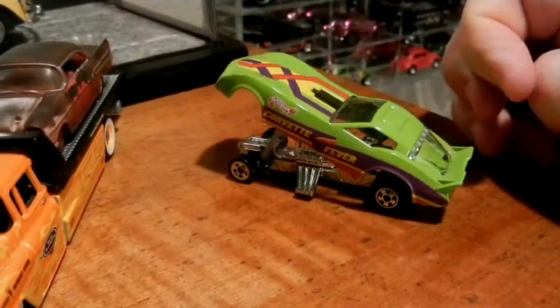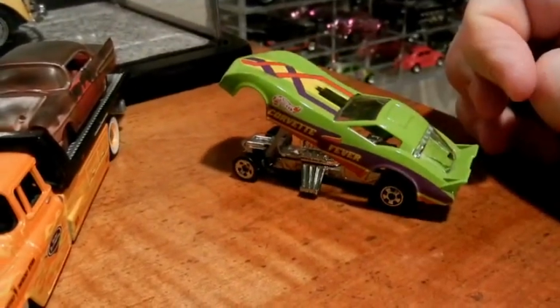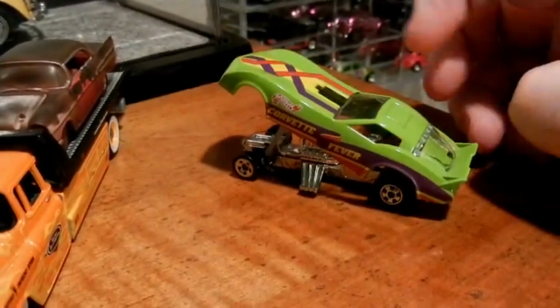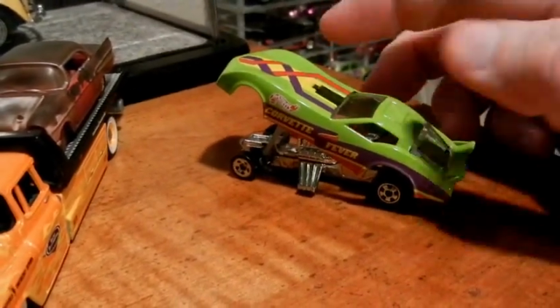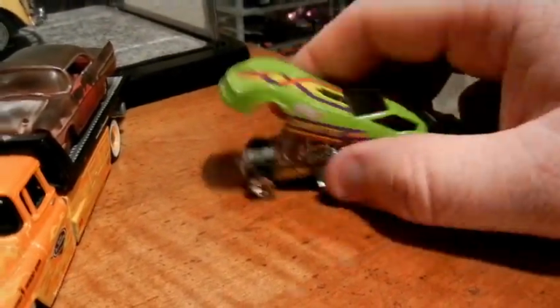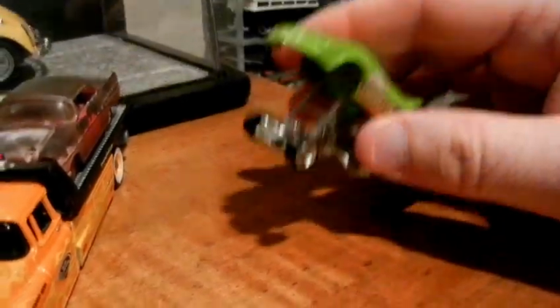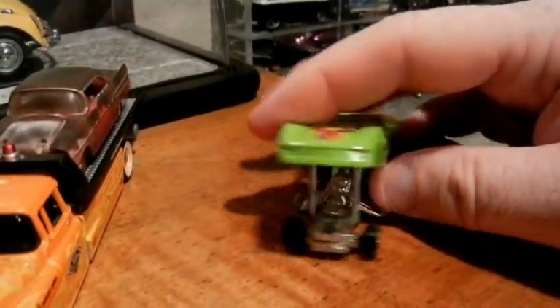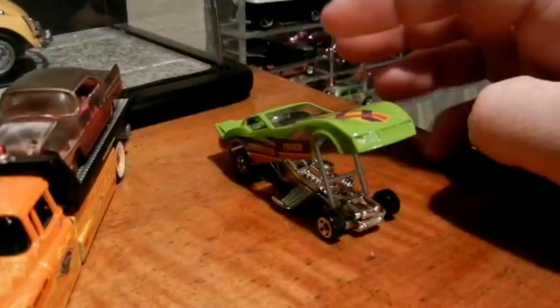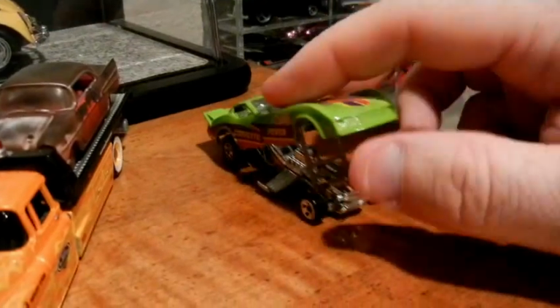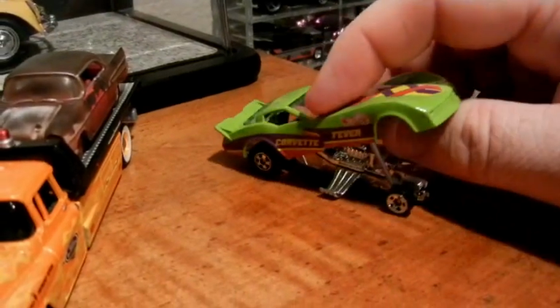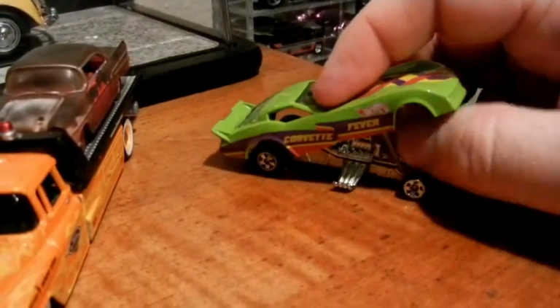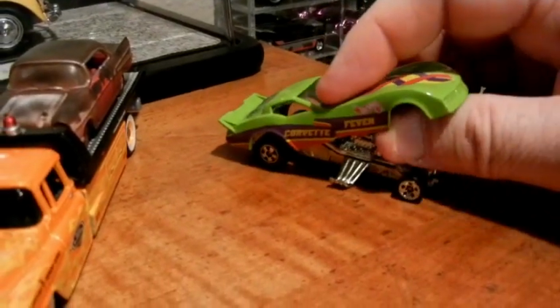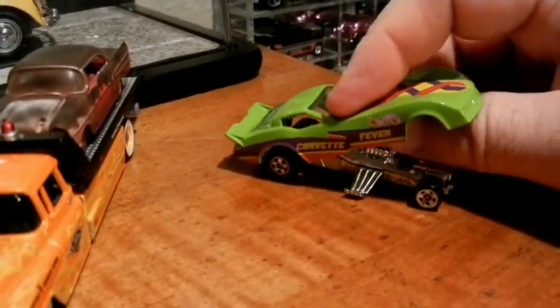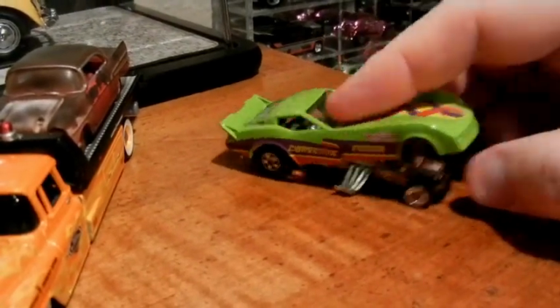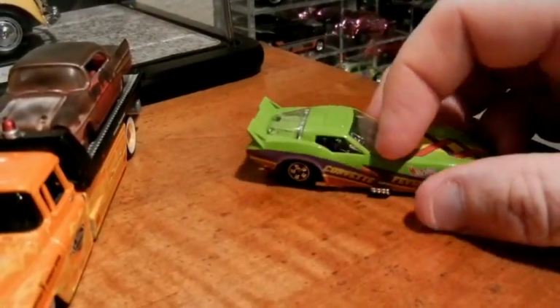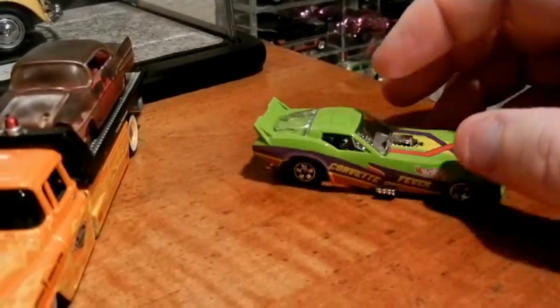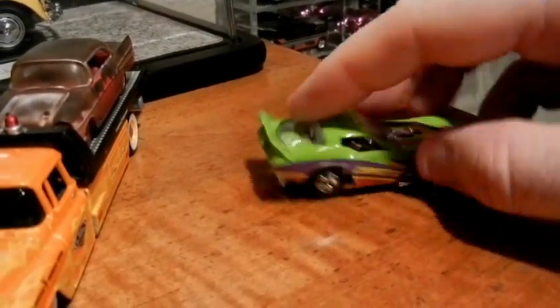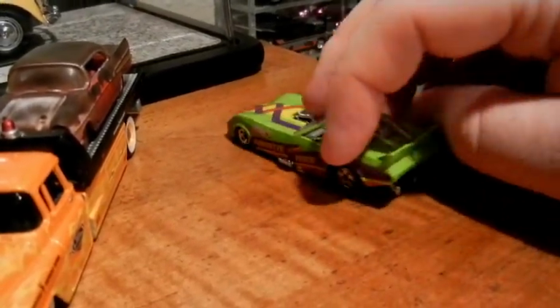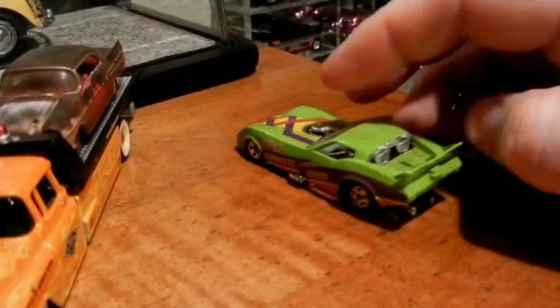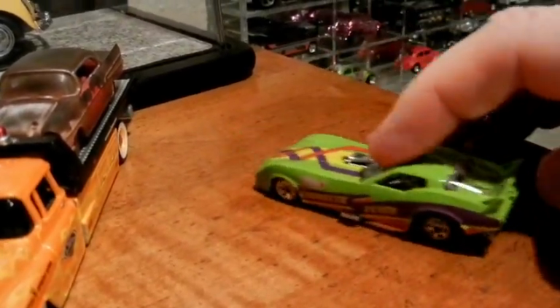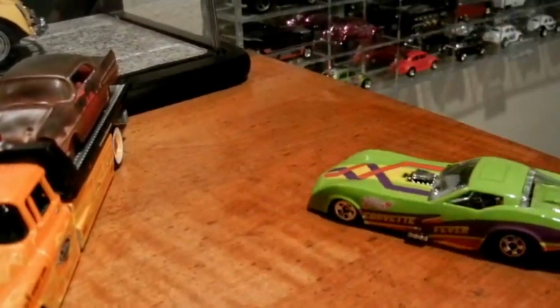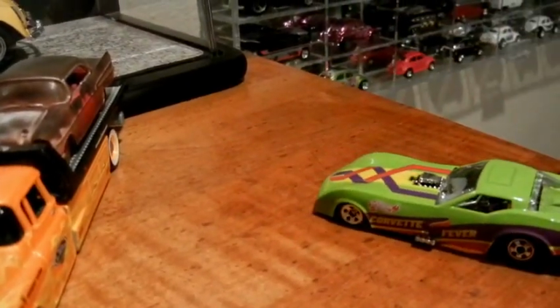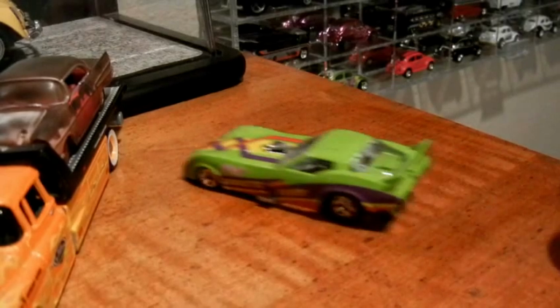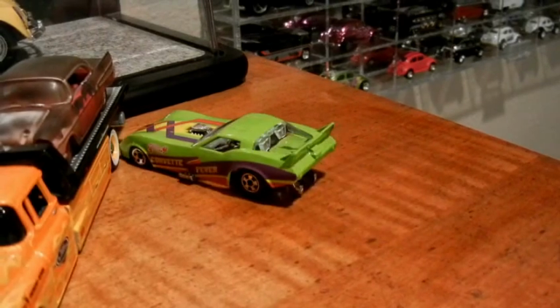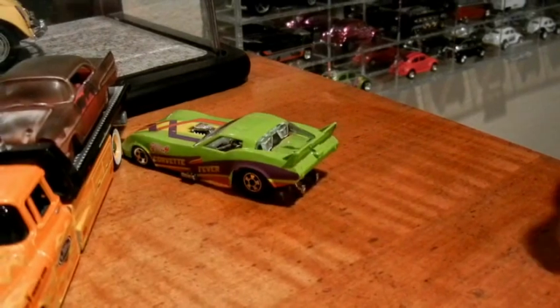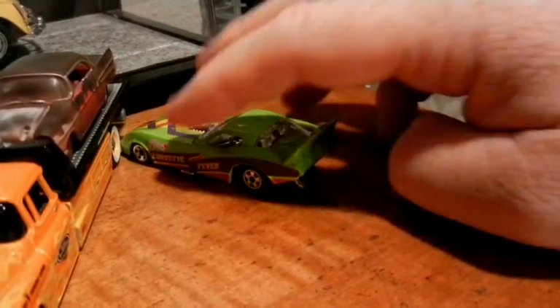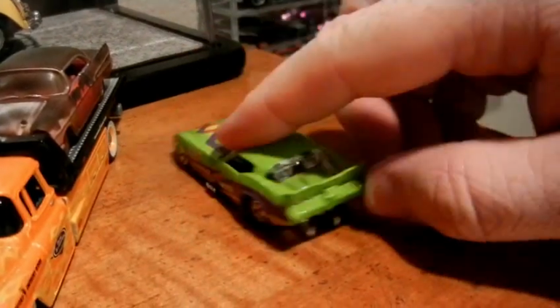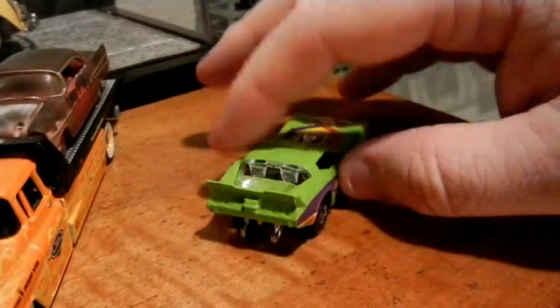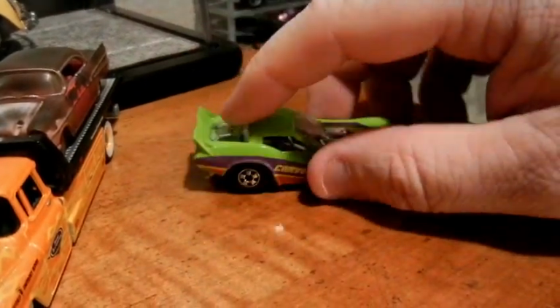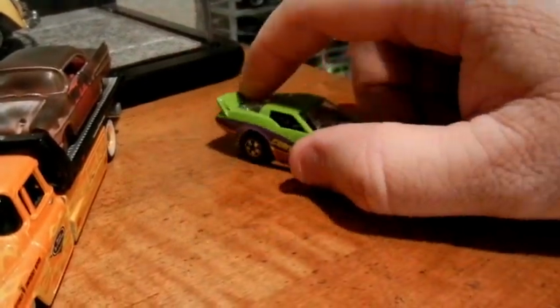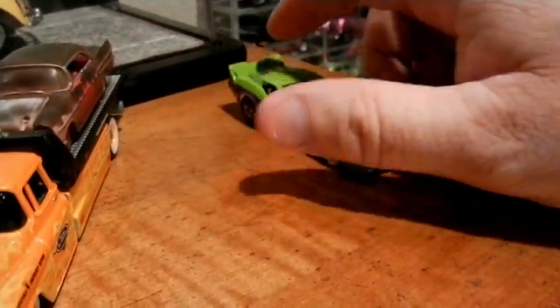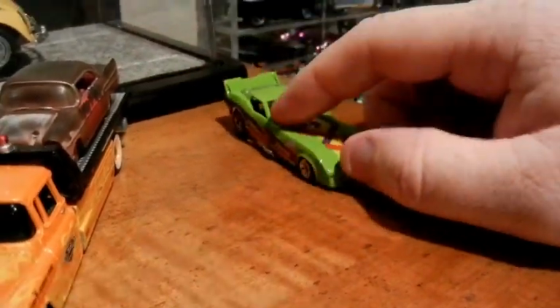Pretty neat little car. I love the green — it might not show up as well on video as it does in real life in person.